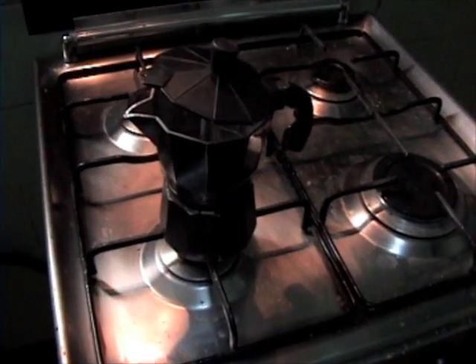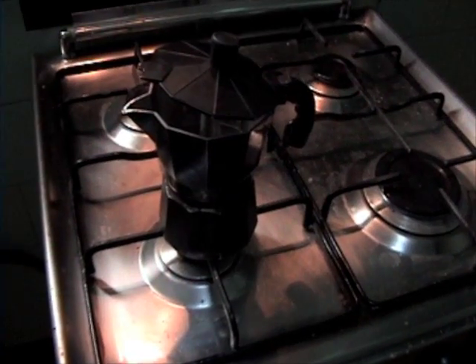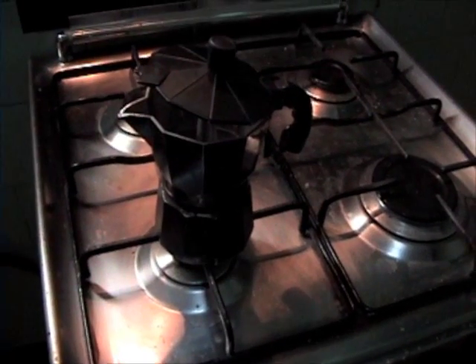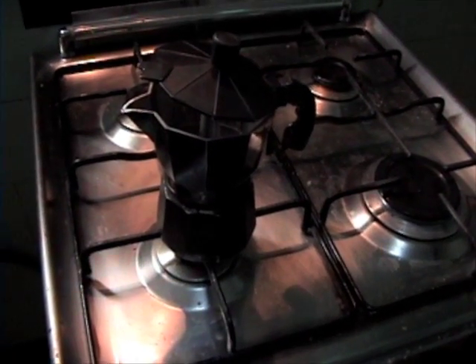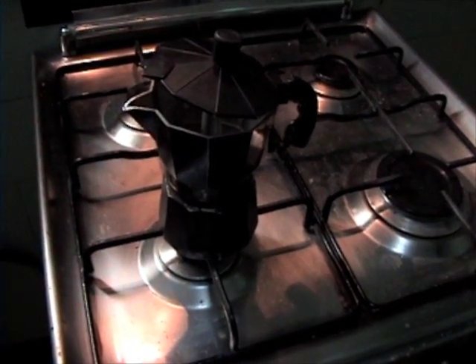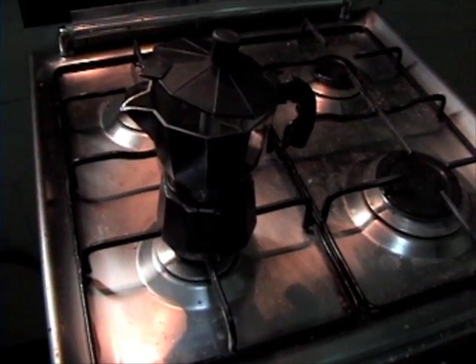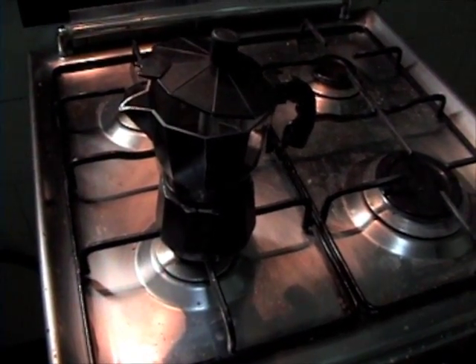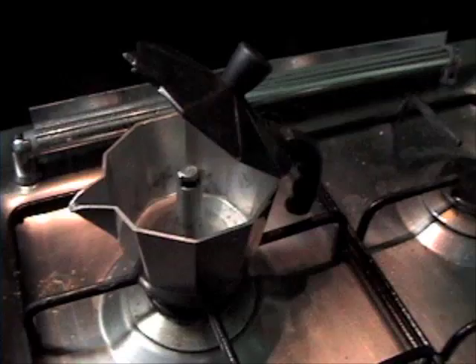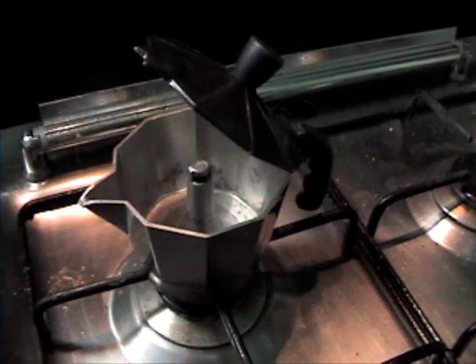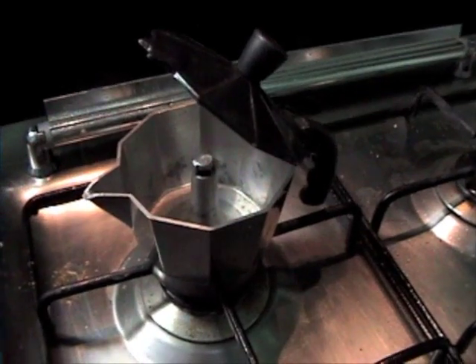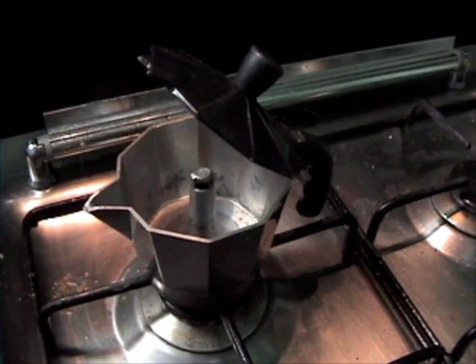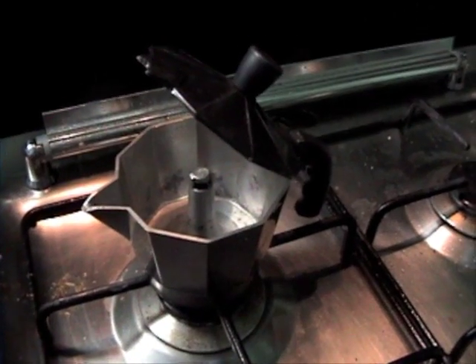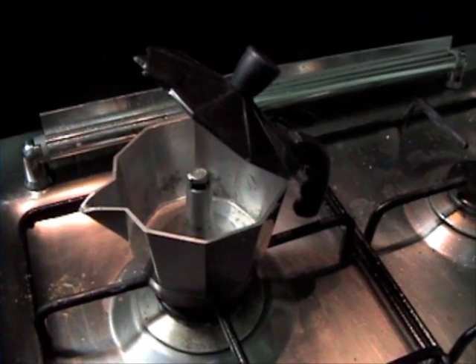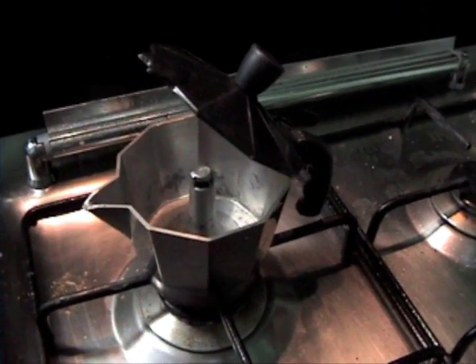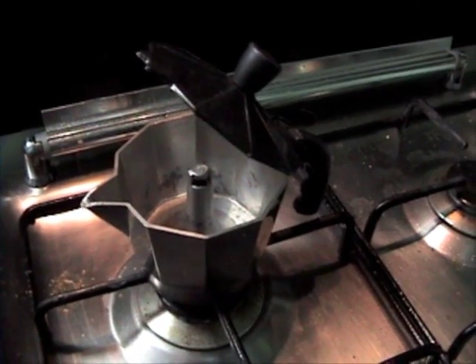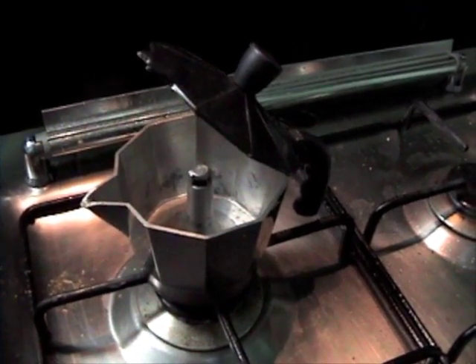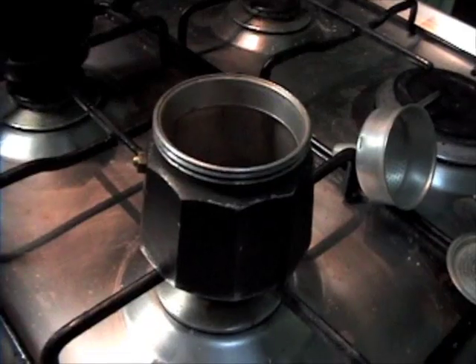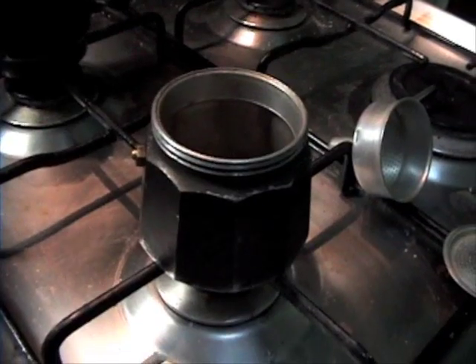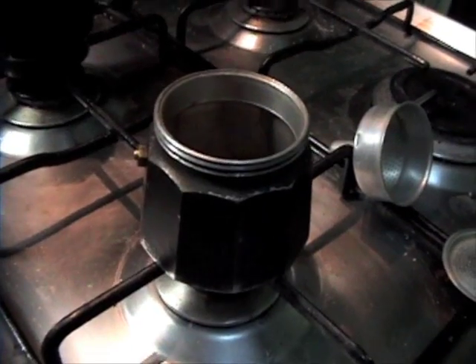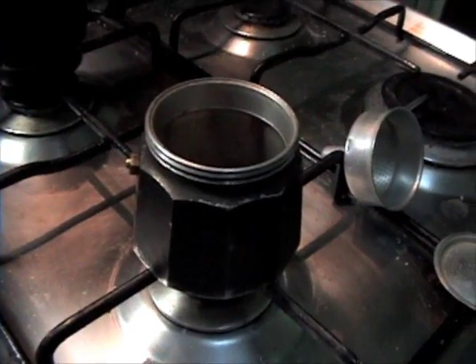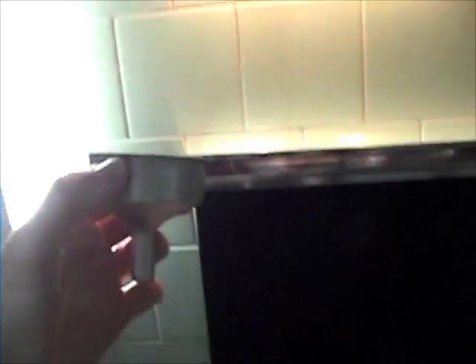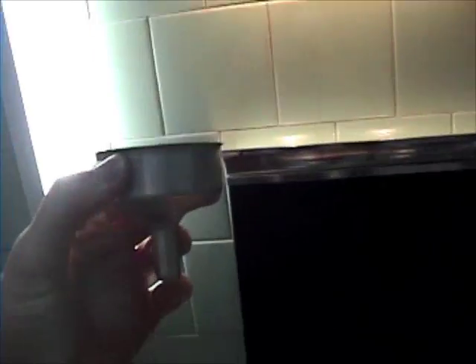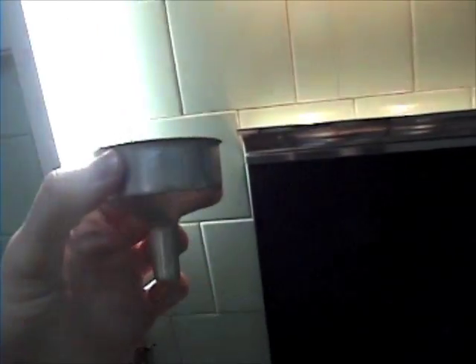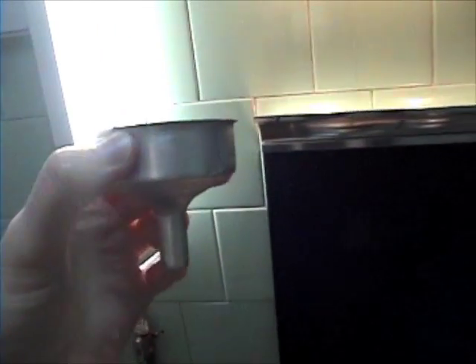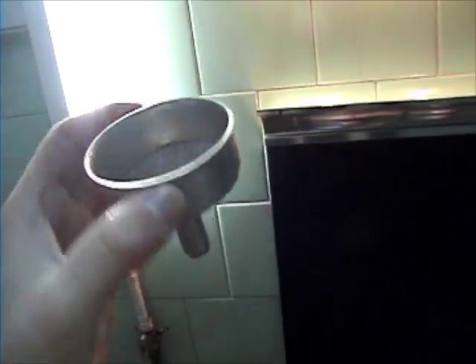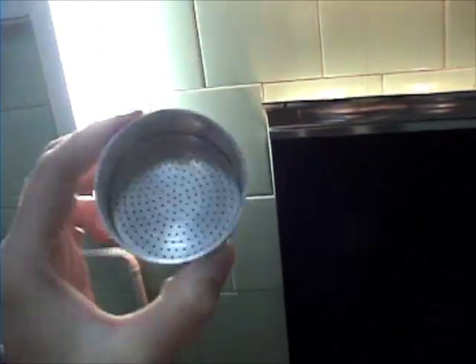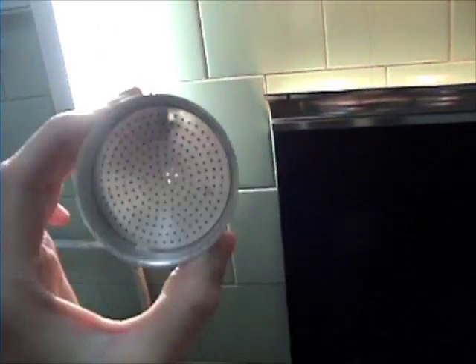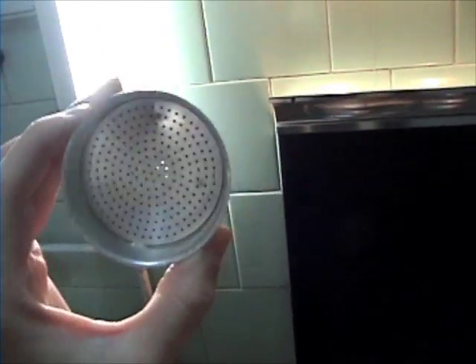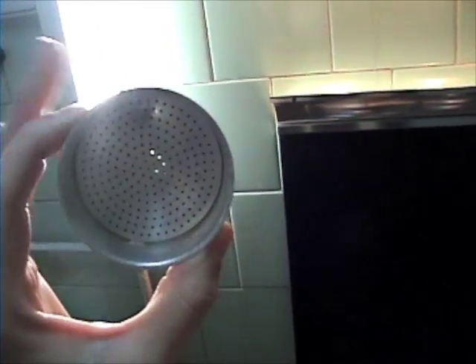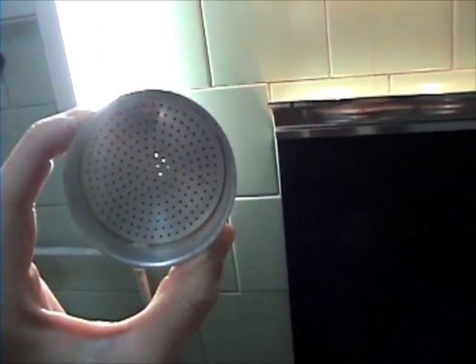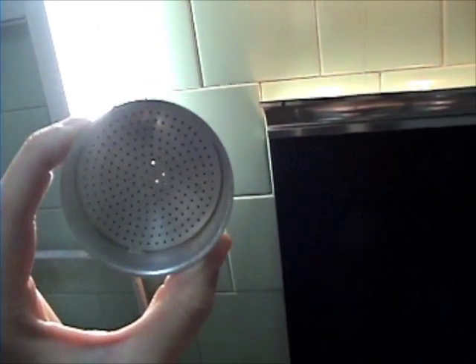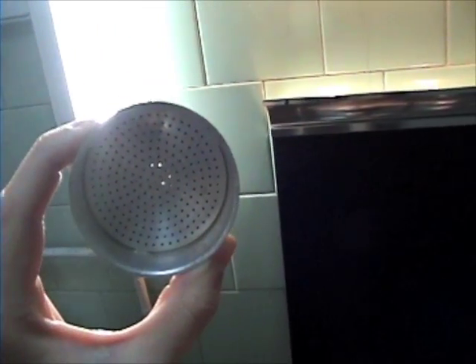The moka pot has a few parts: the top, called the upper chamber, the bottom, and of course that handy little place where your coffee grounds go.